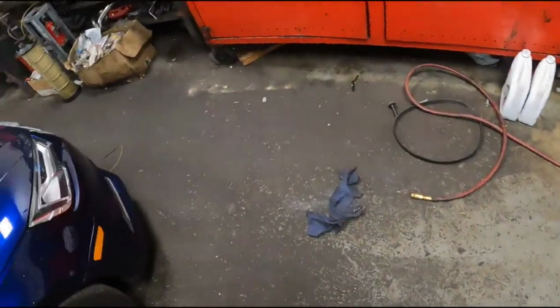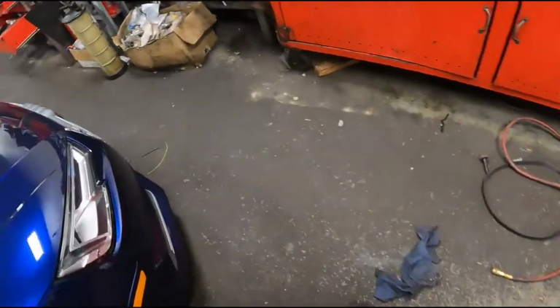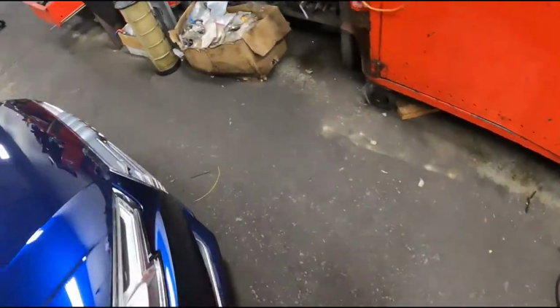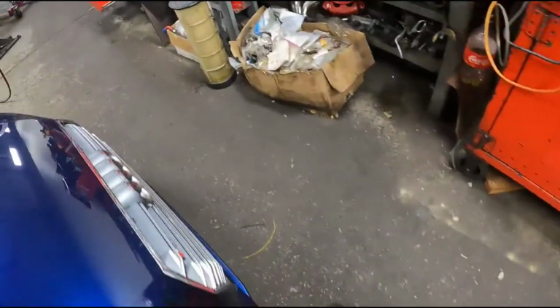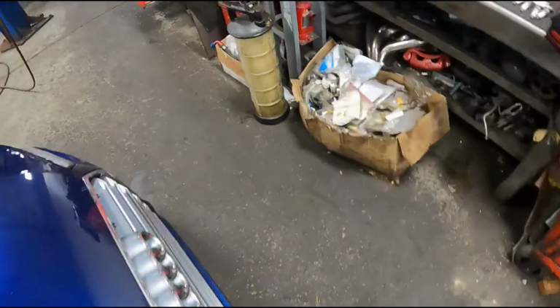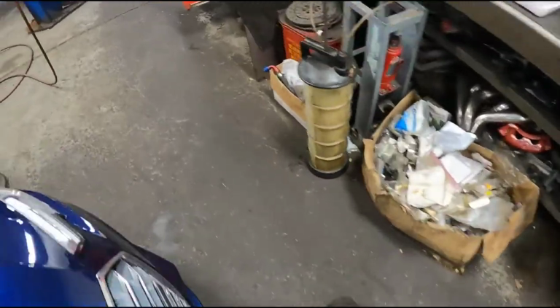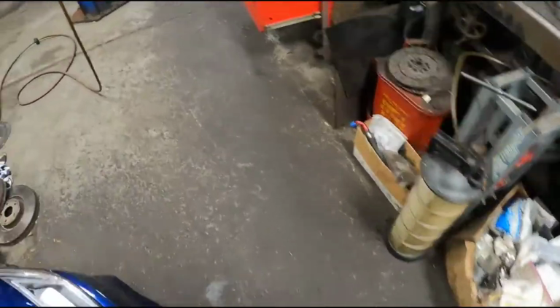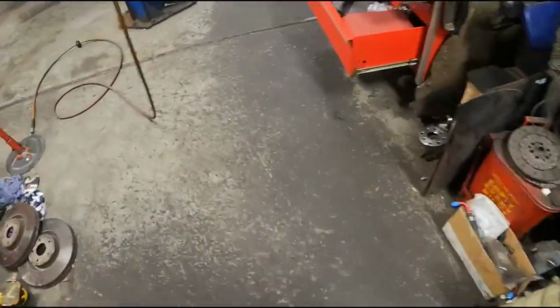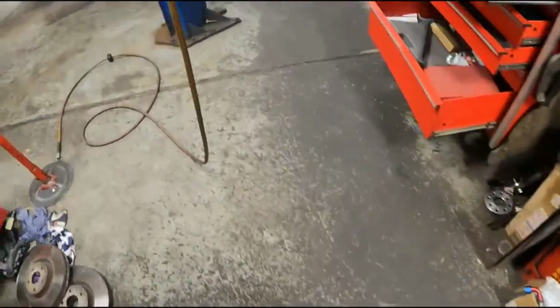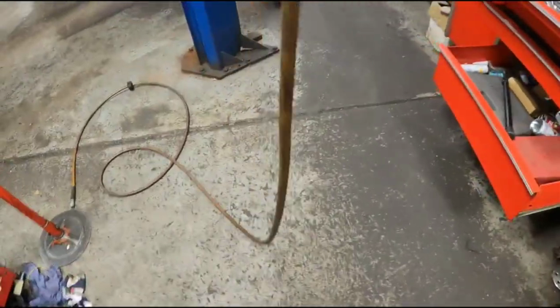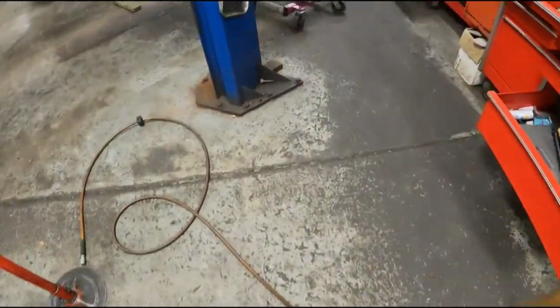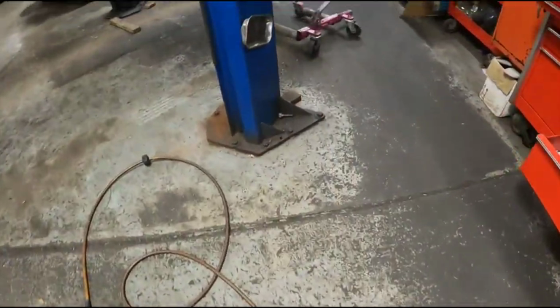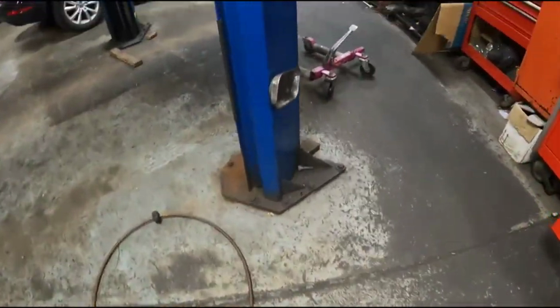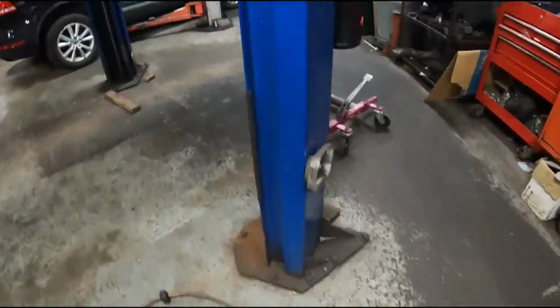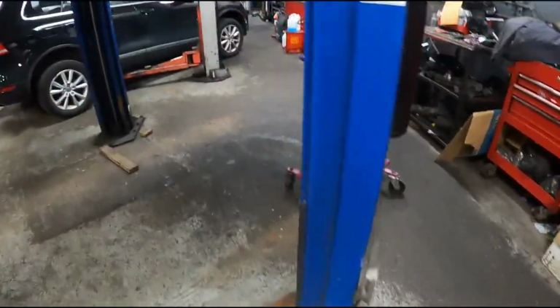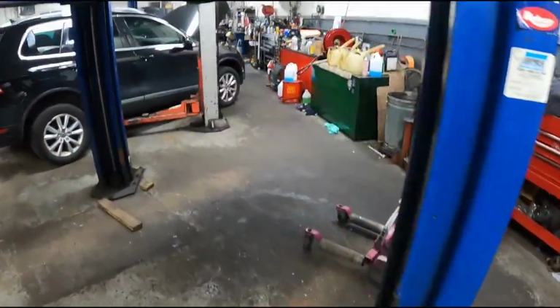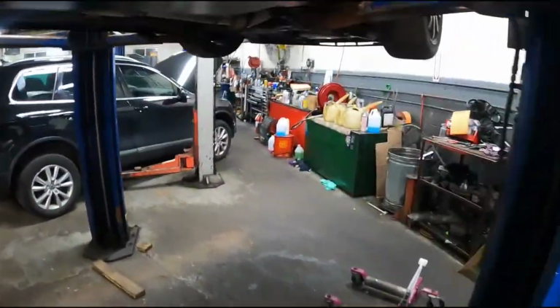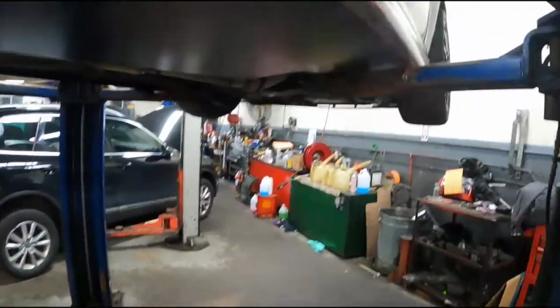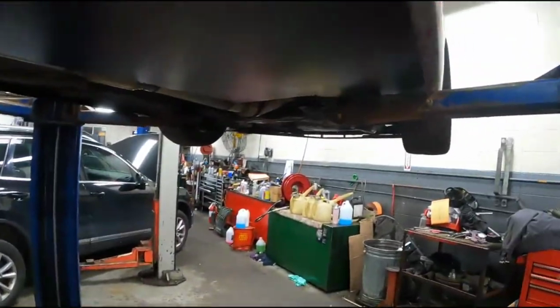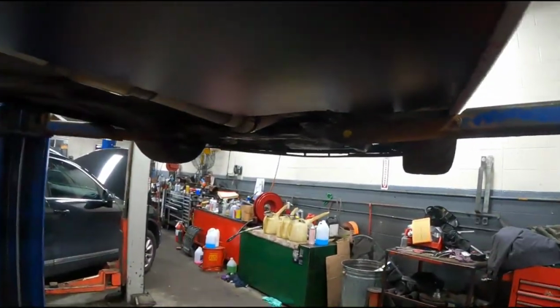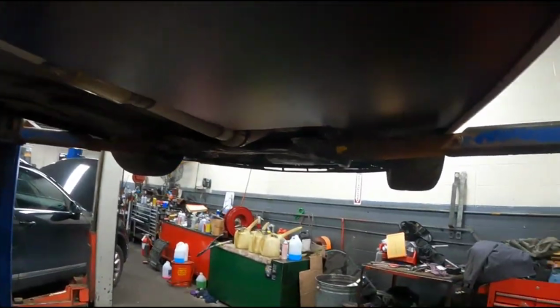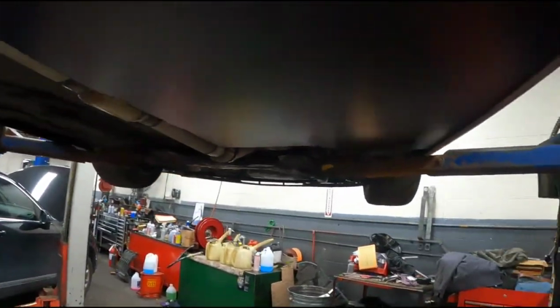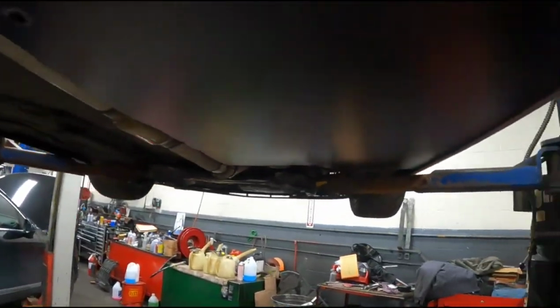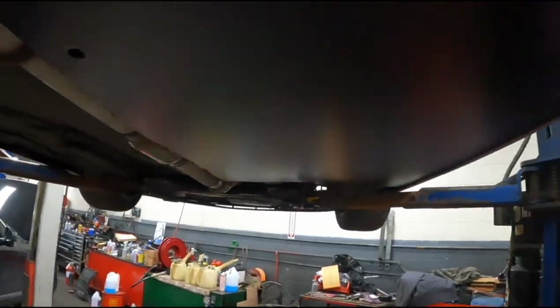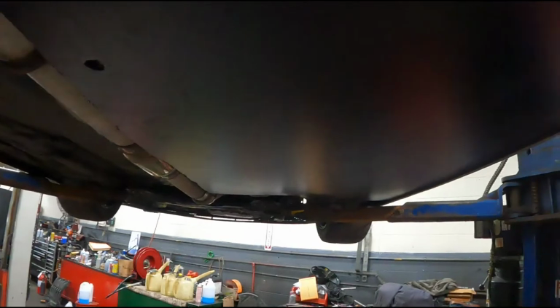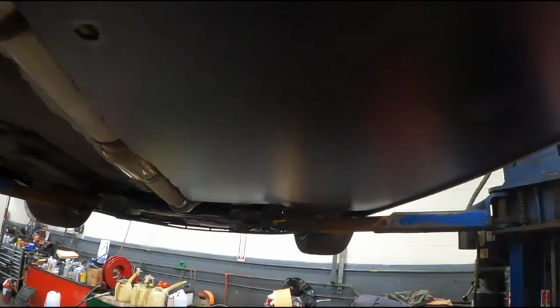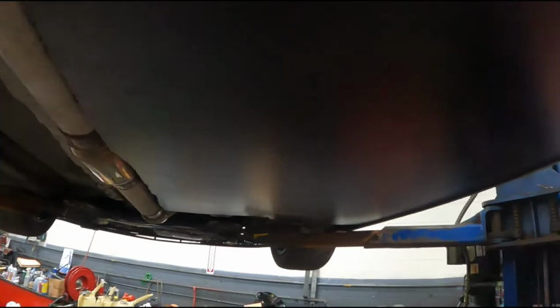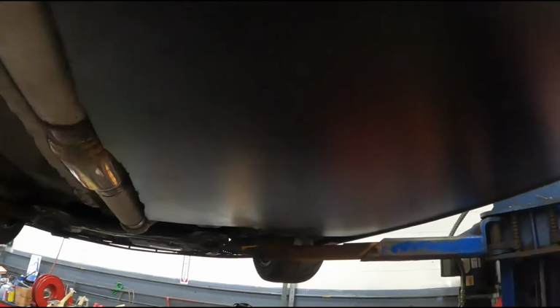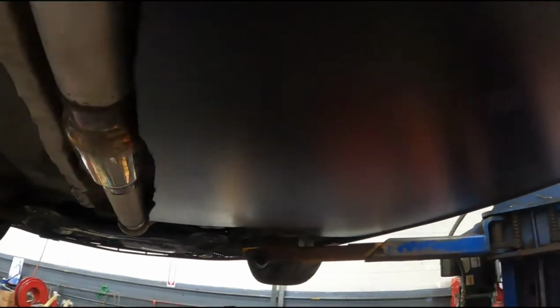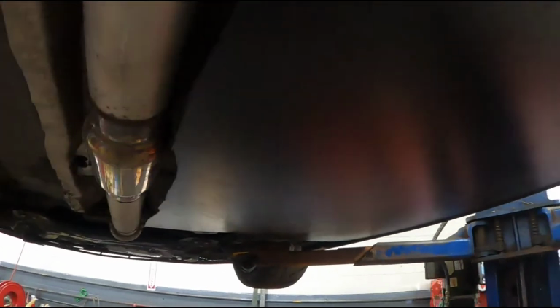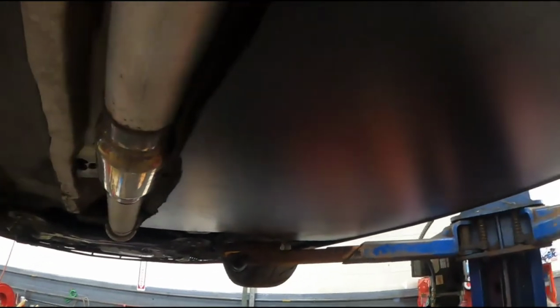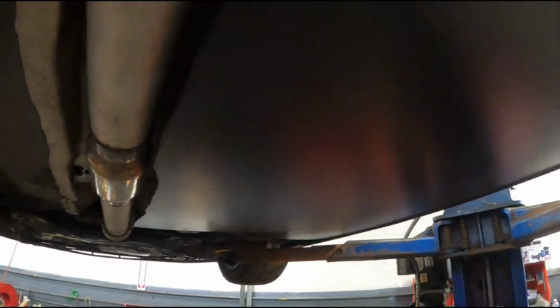I'll post another one as I keep going. That's just kind of the first piece I made.